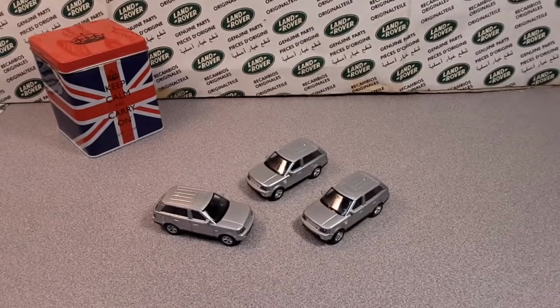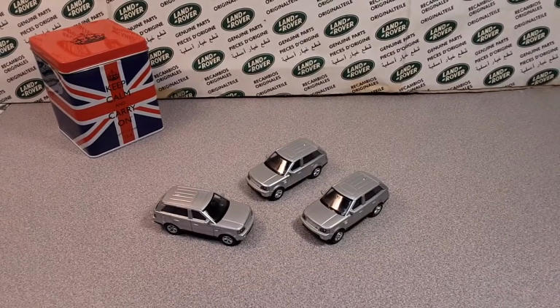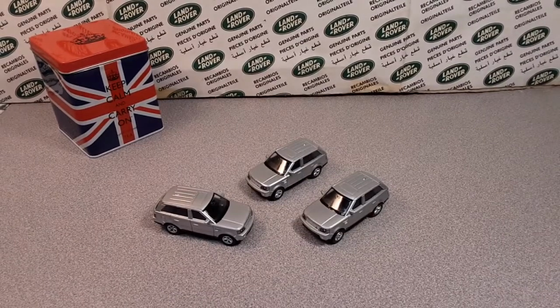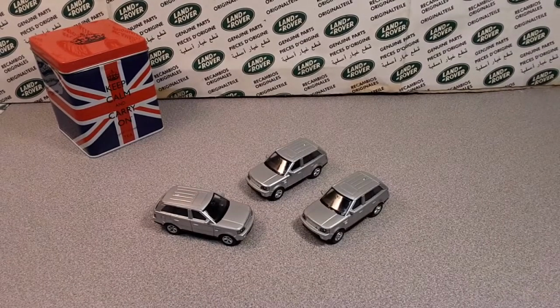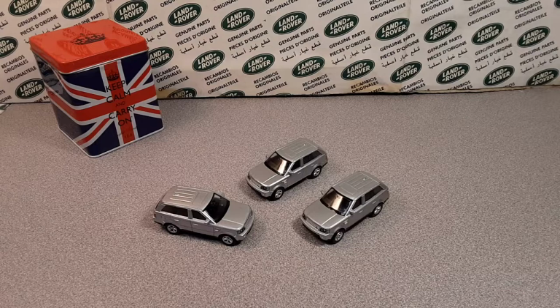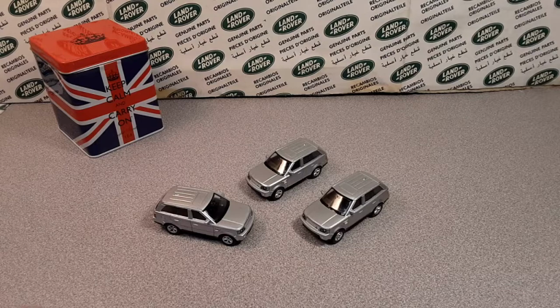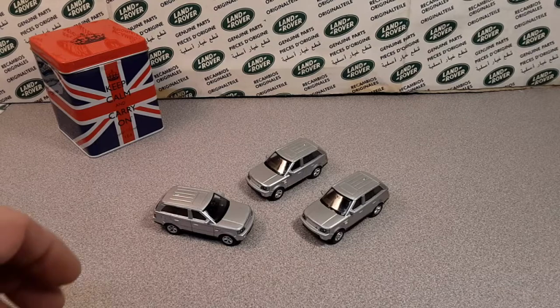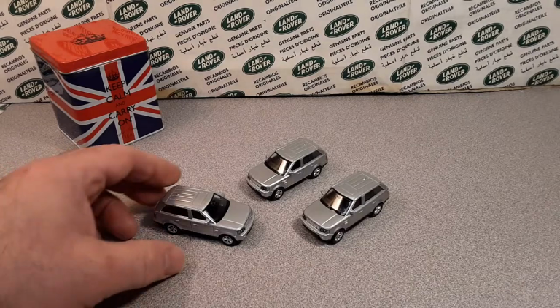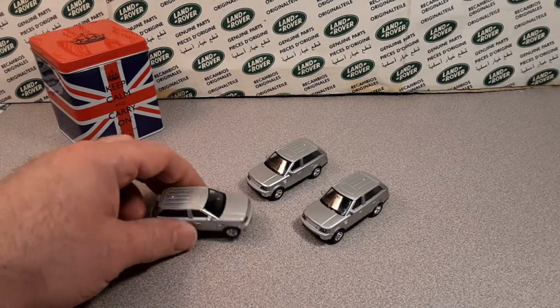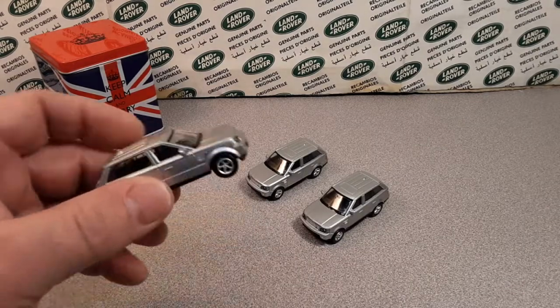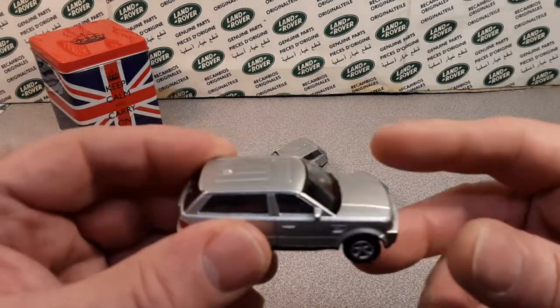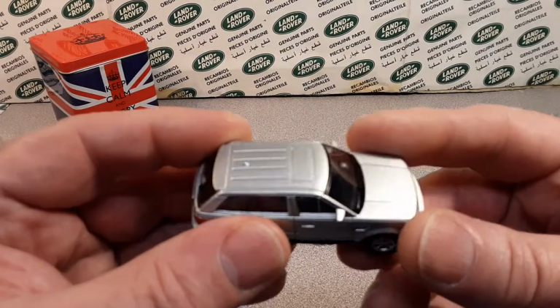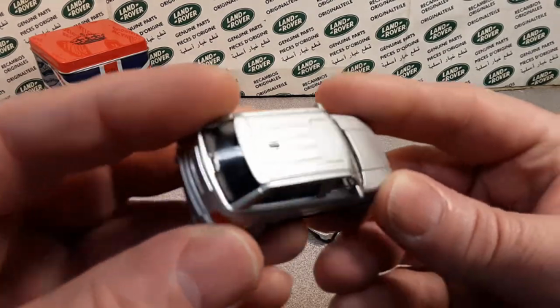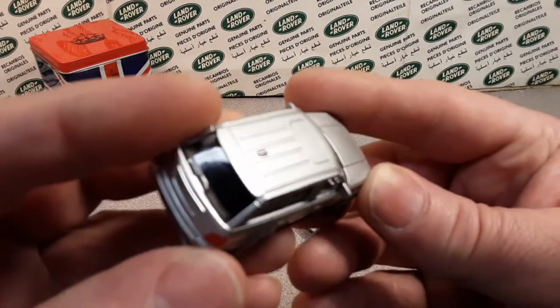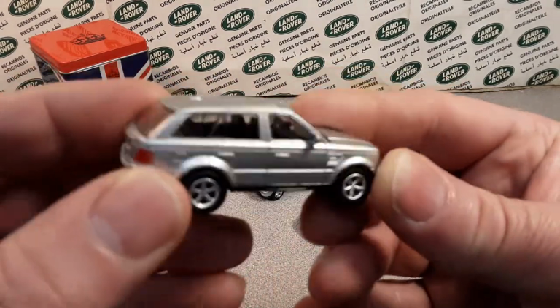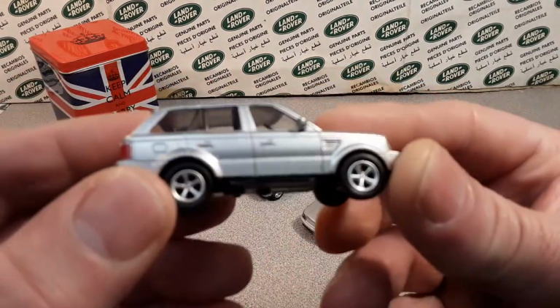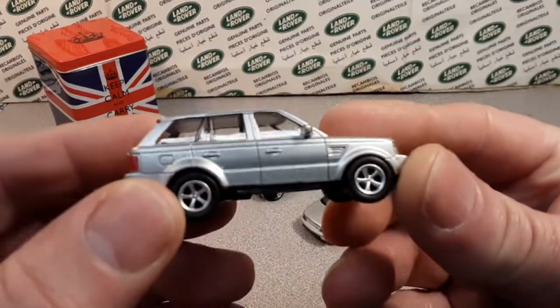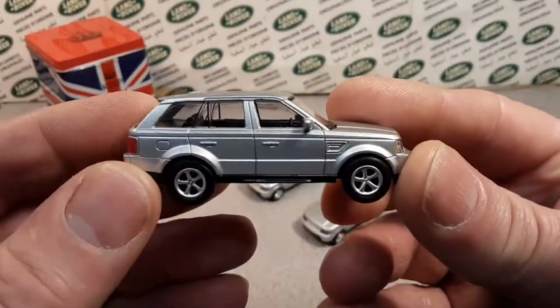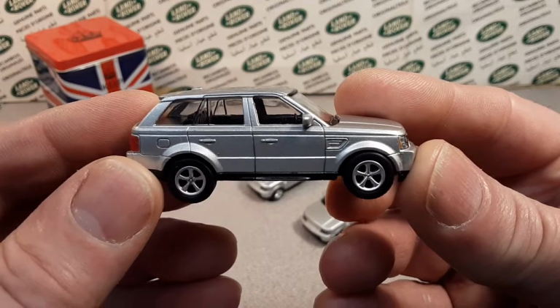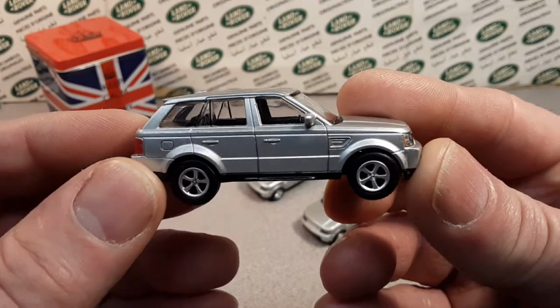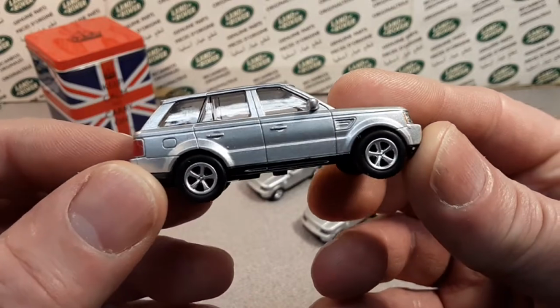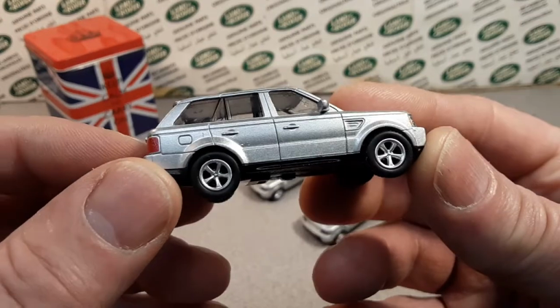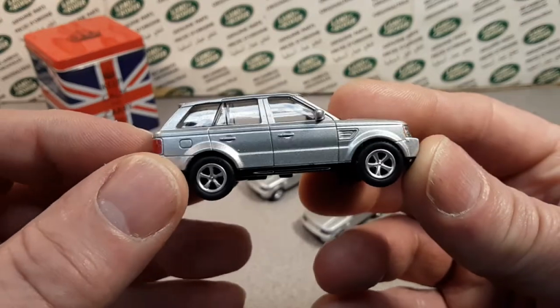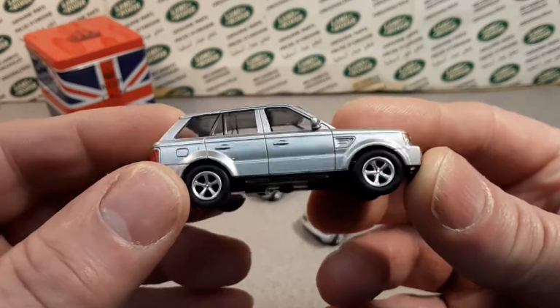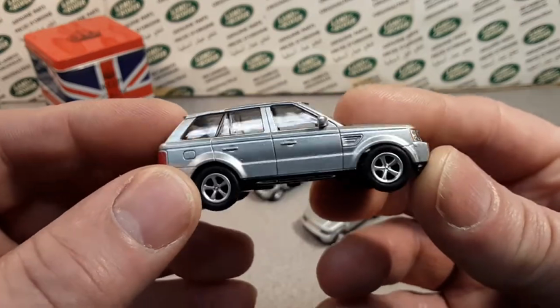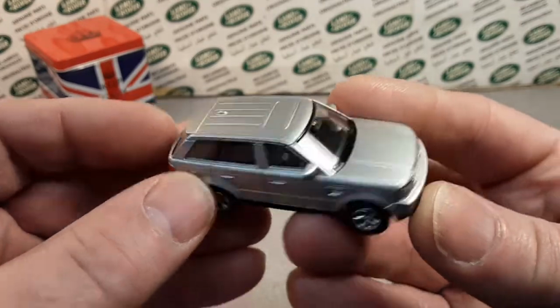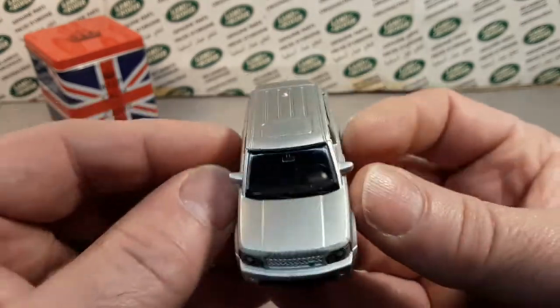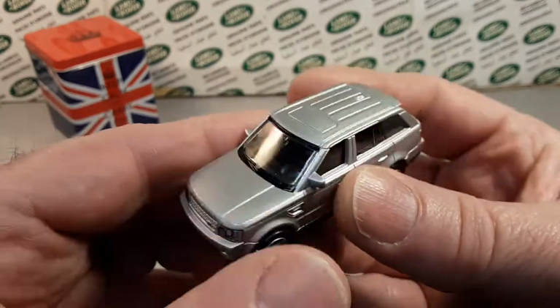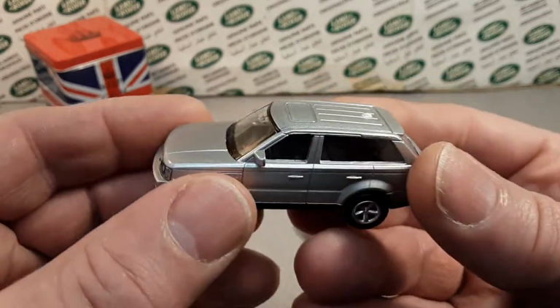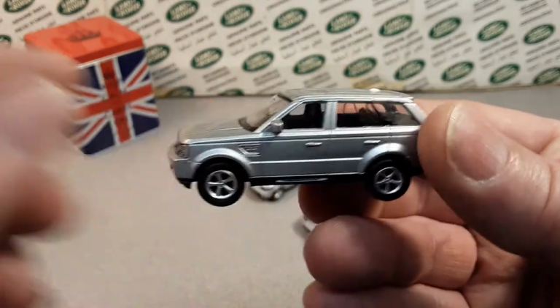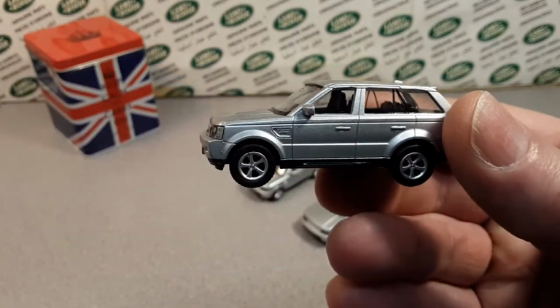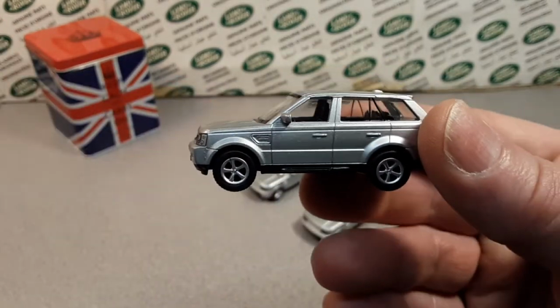G'day, g'day! How the heck are ya? Welcome to Roverland! This is your friend Dan-O, and we've got a little treat for you today. Check this out.